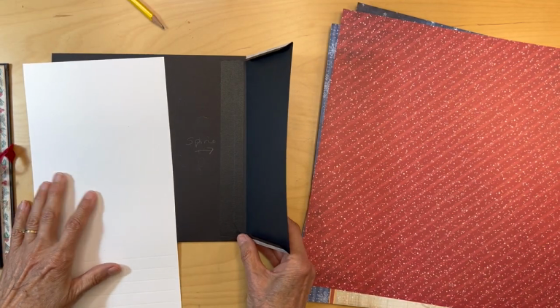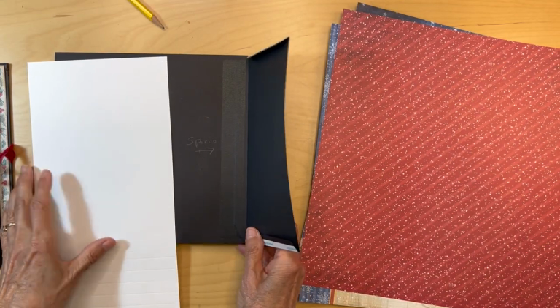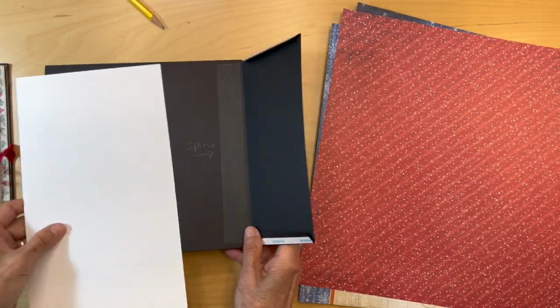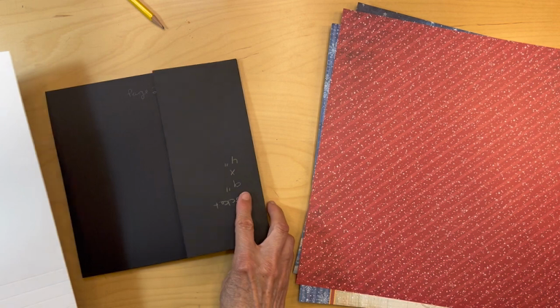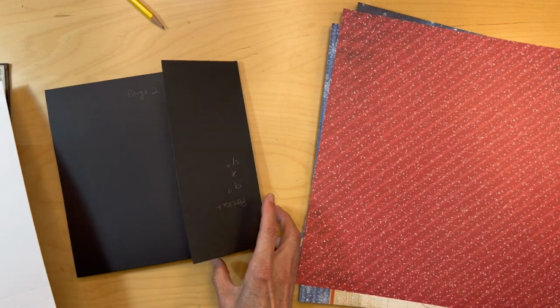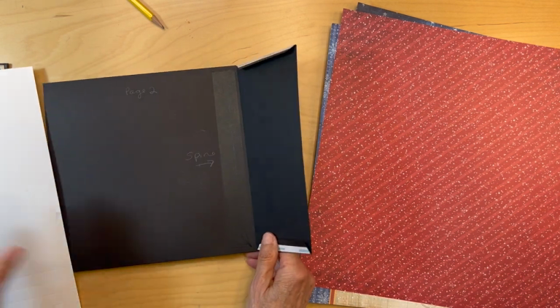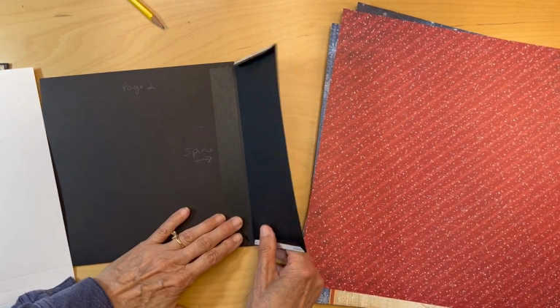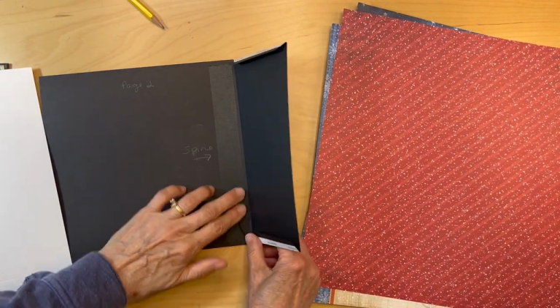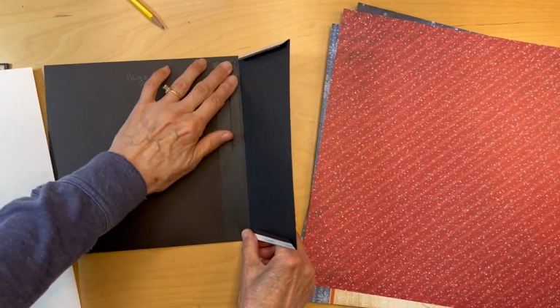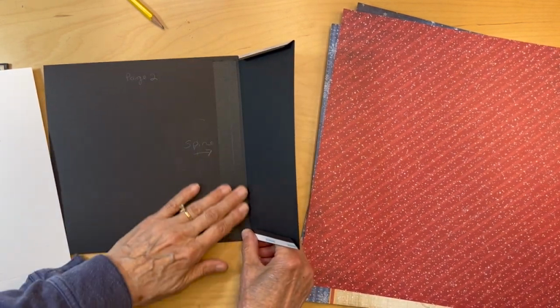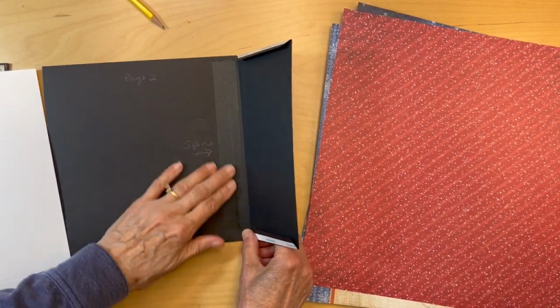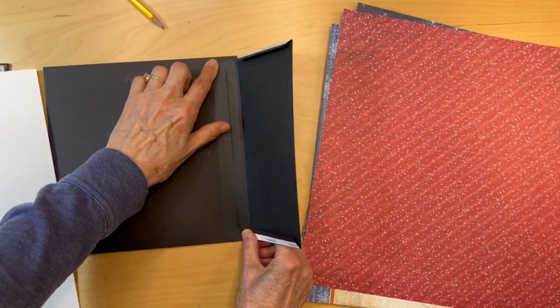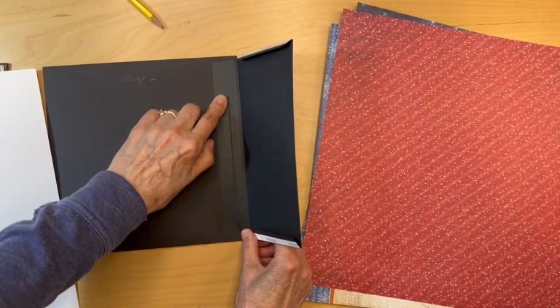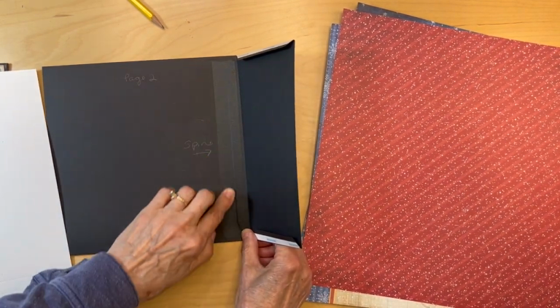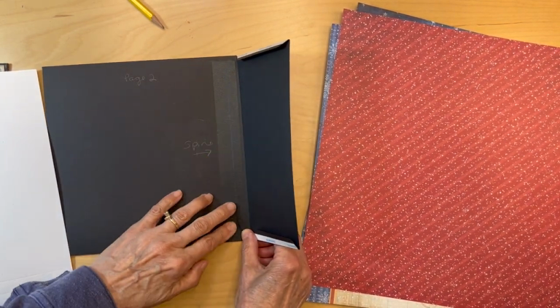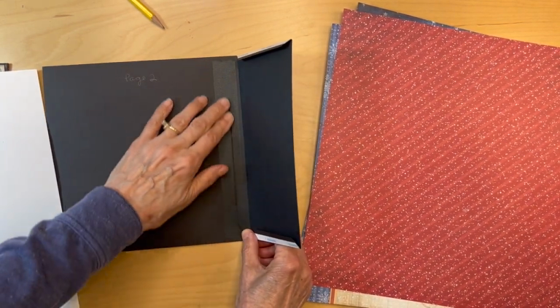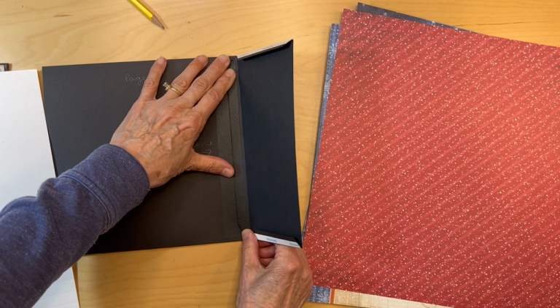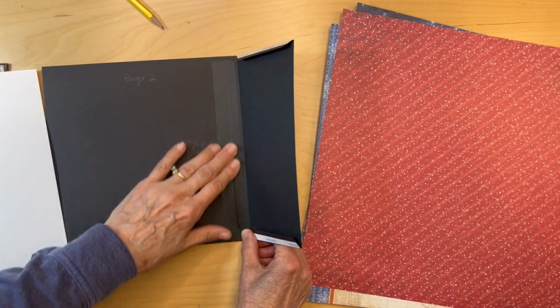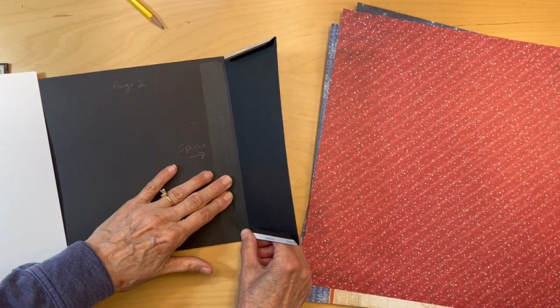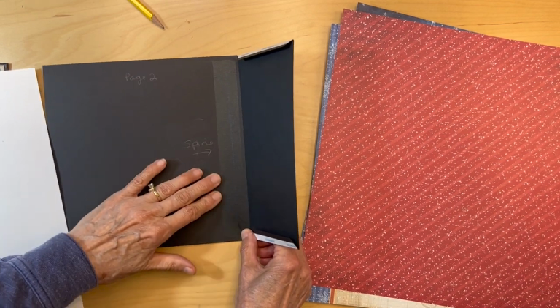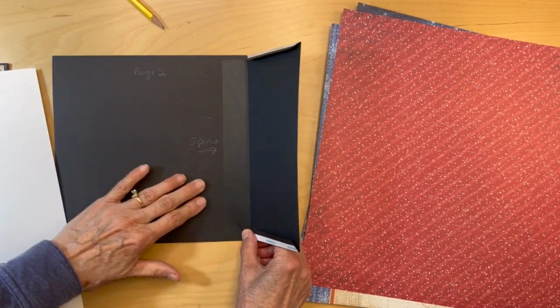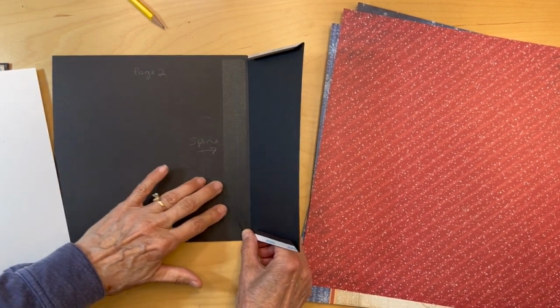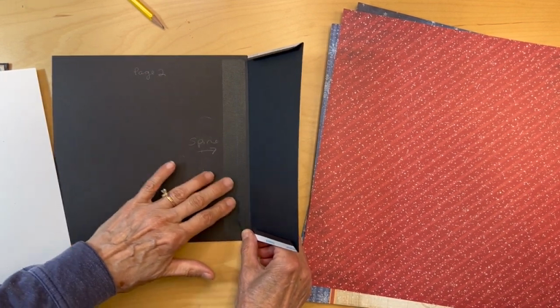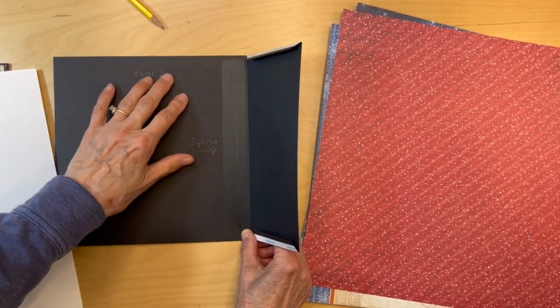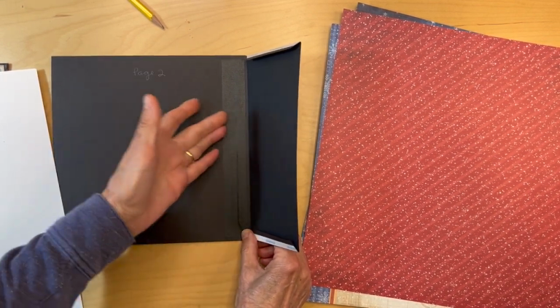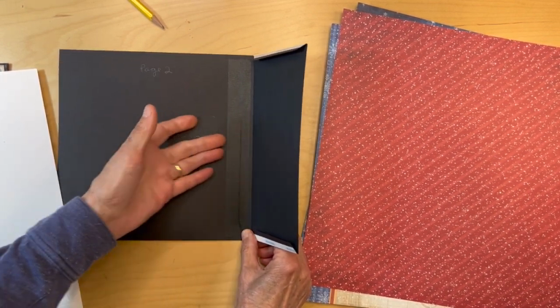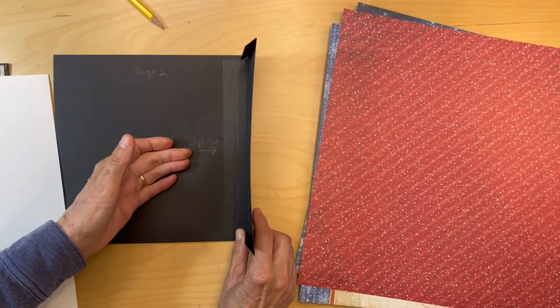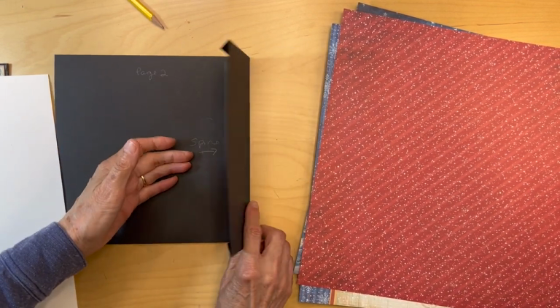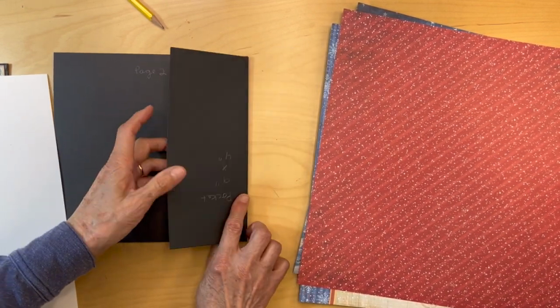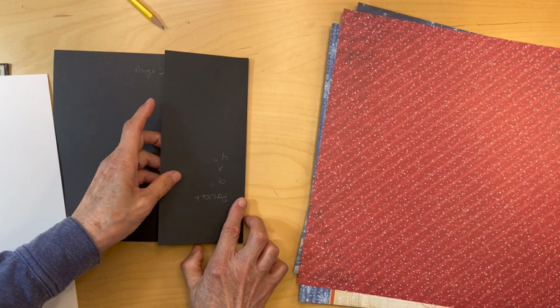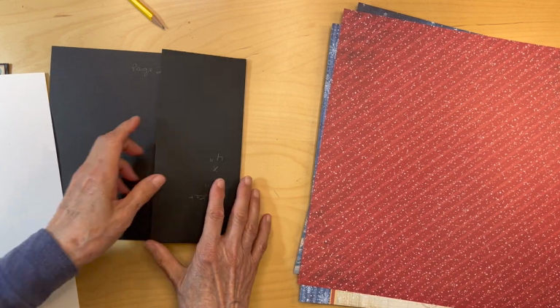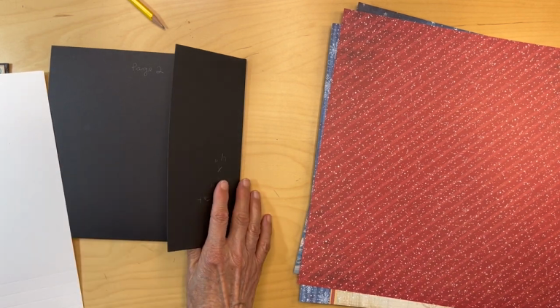So you have your pocket placed. The back side is here and you've put some kind of tape down here so you don't get any hitting of anything you put in that pocket. Next thing you're going to do...